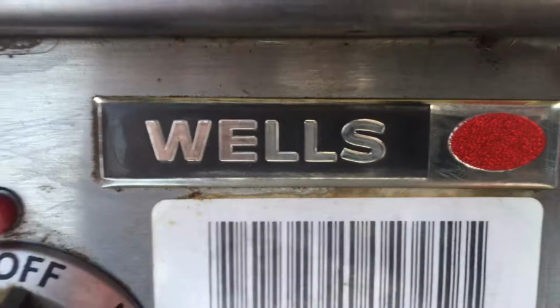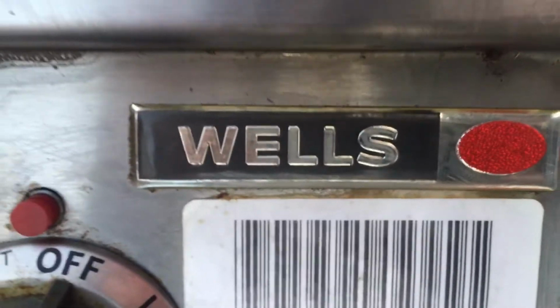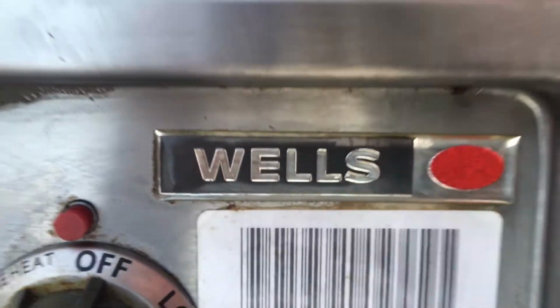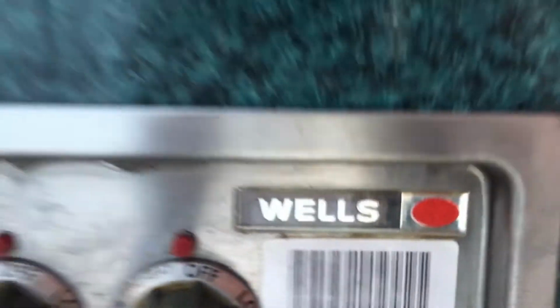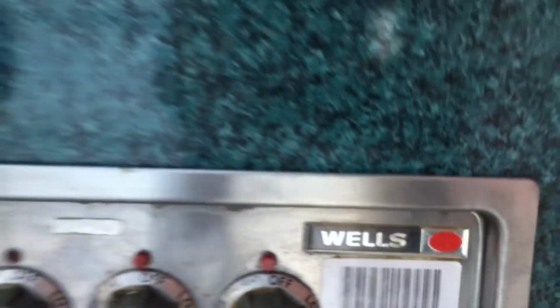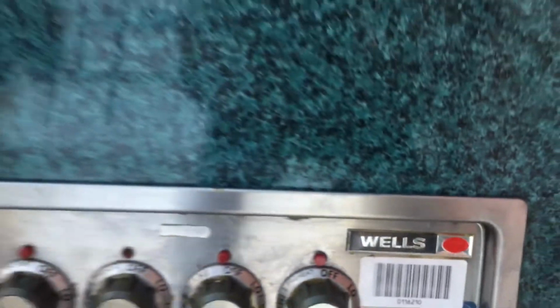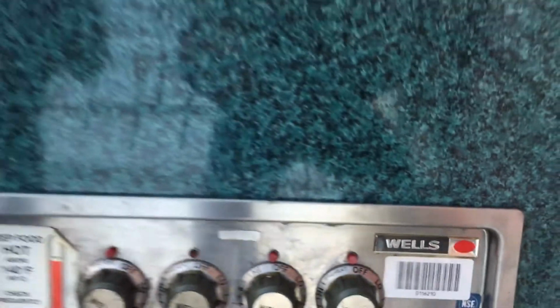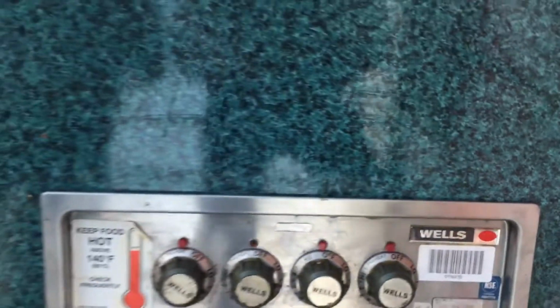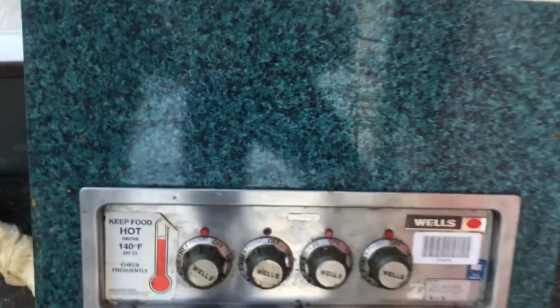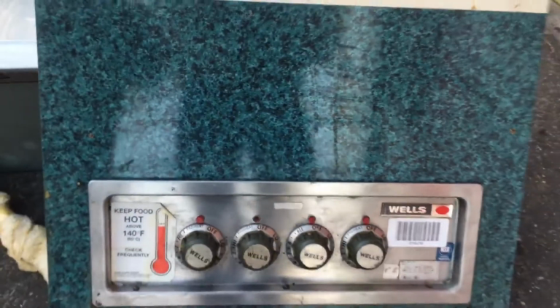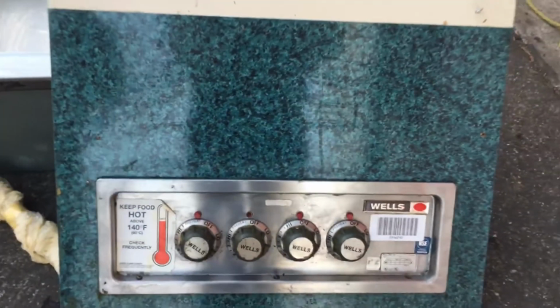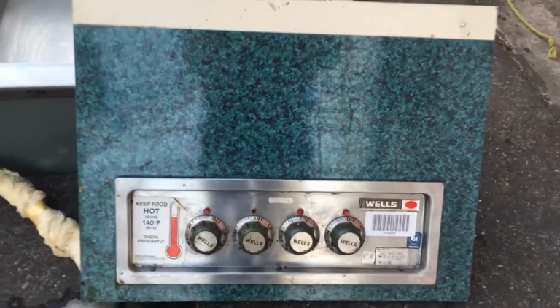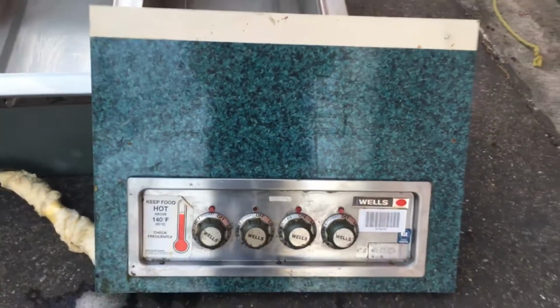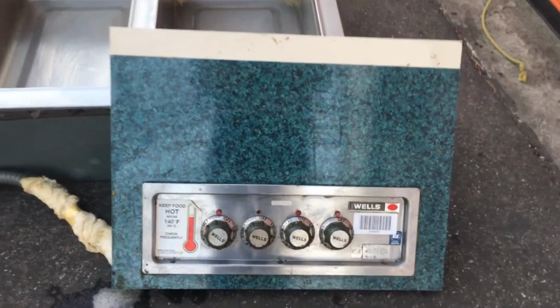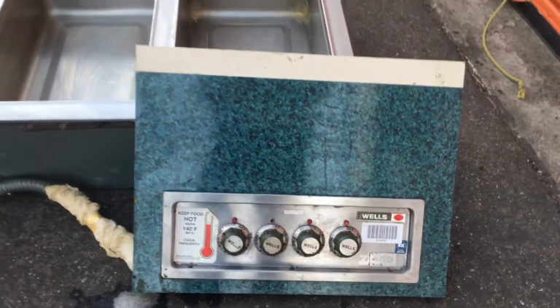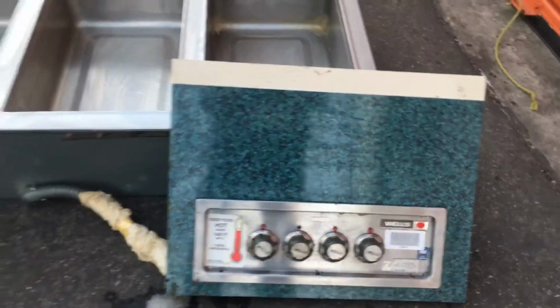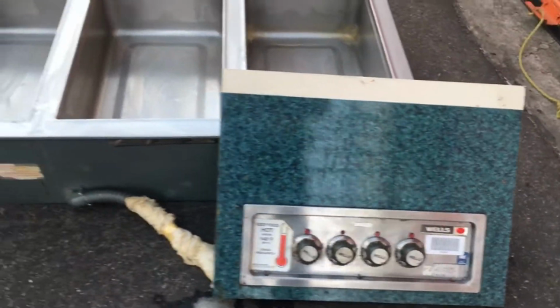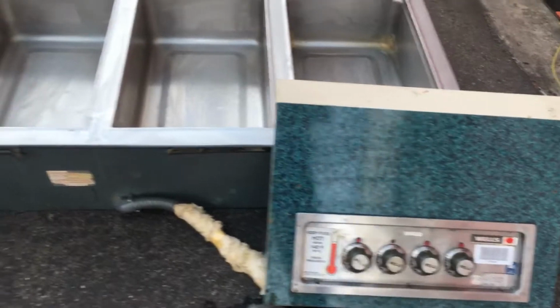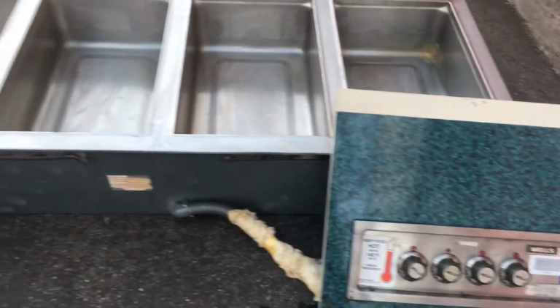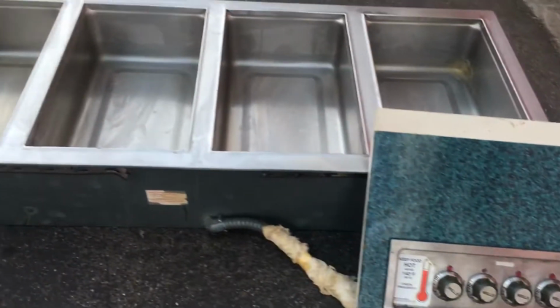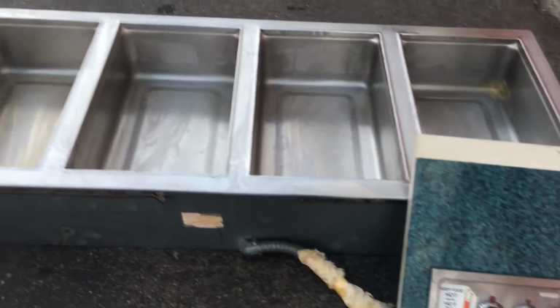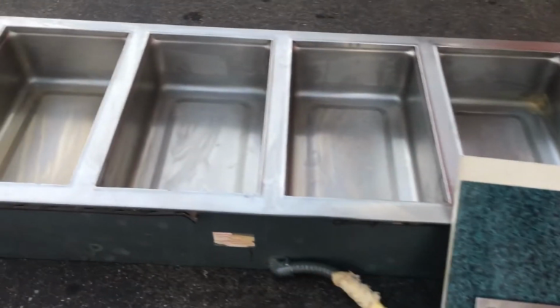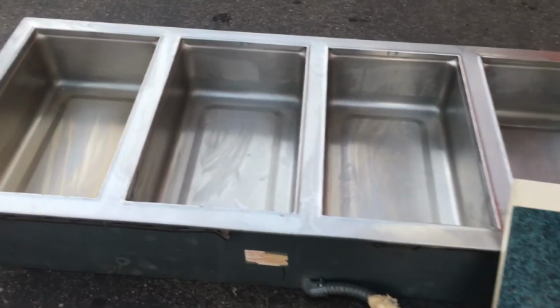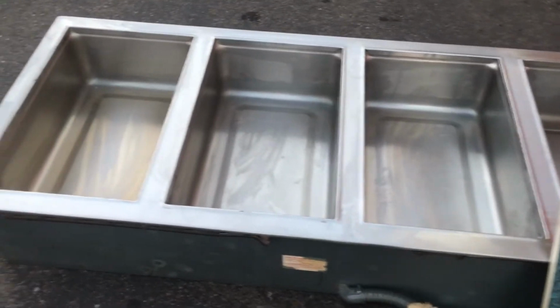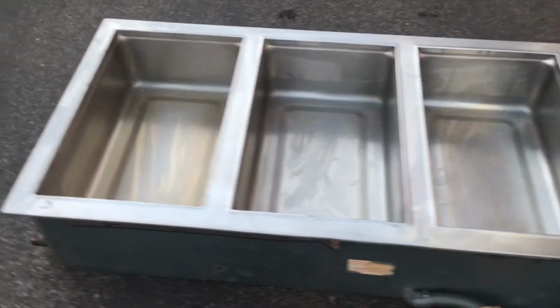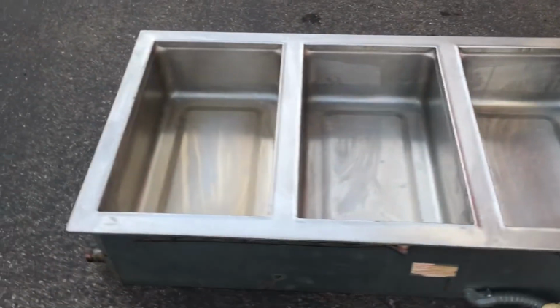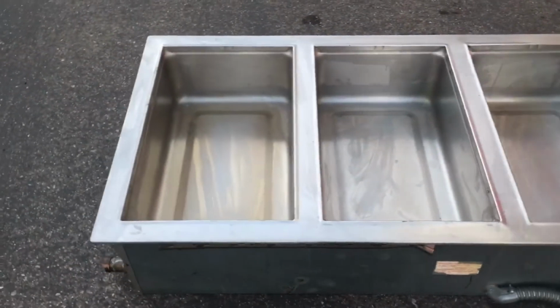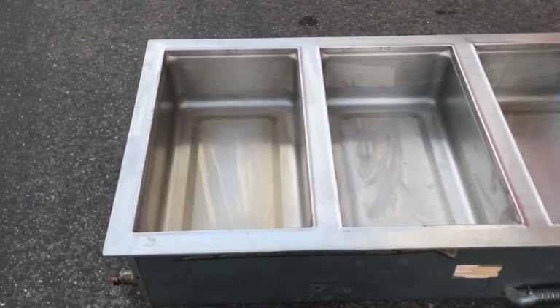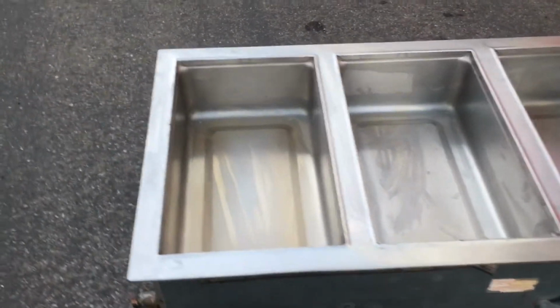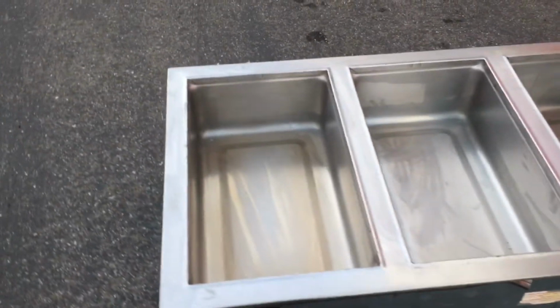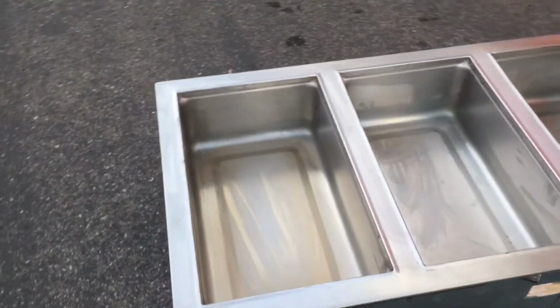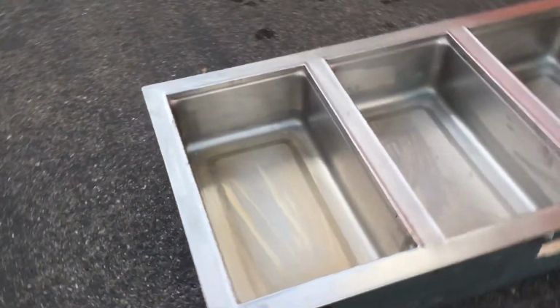Hi, thank you so much for your inquiry. We have a food warming unit that is available for sale.